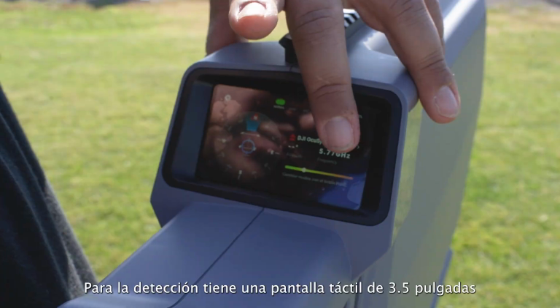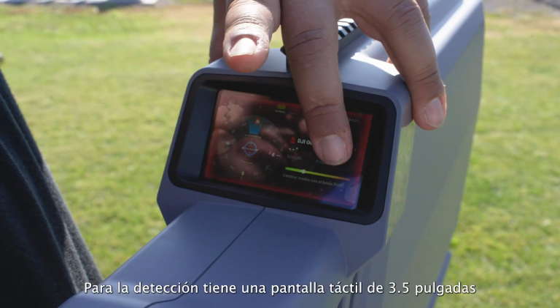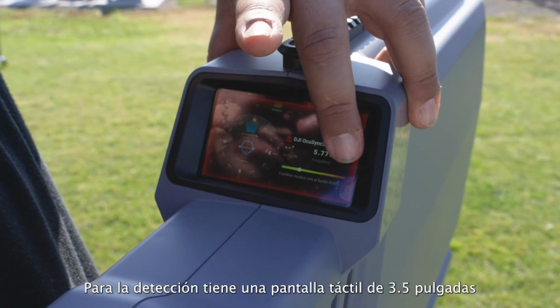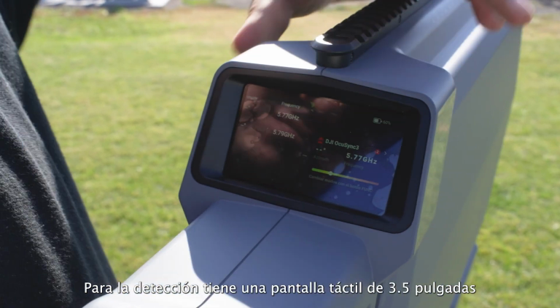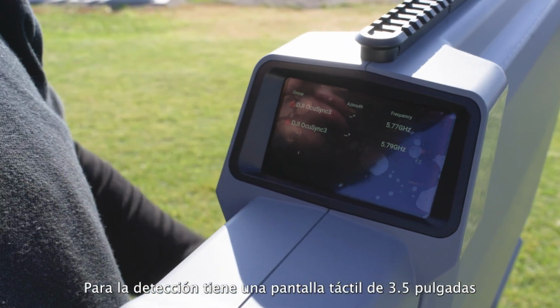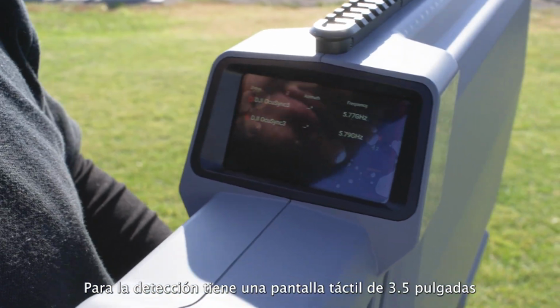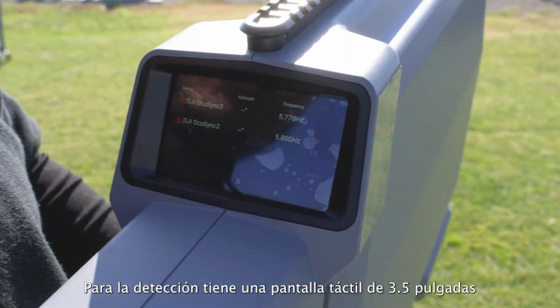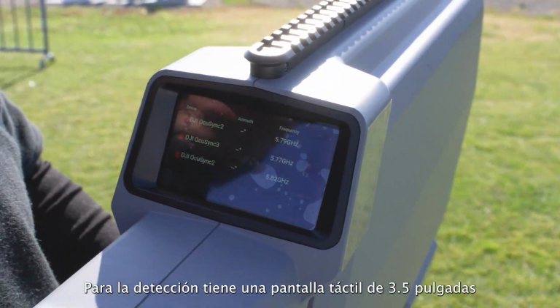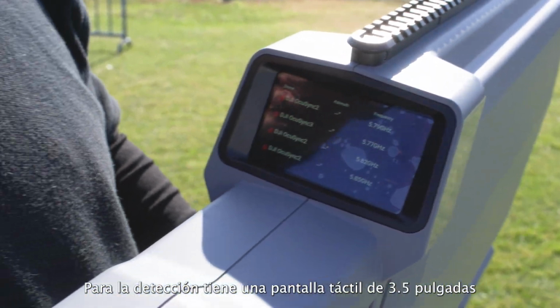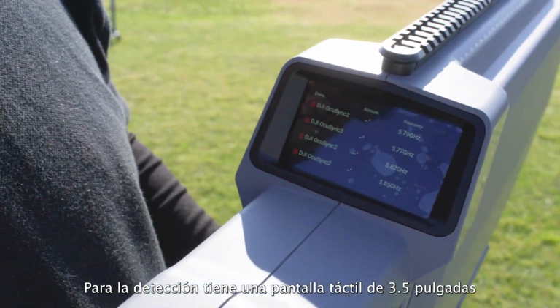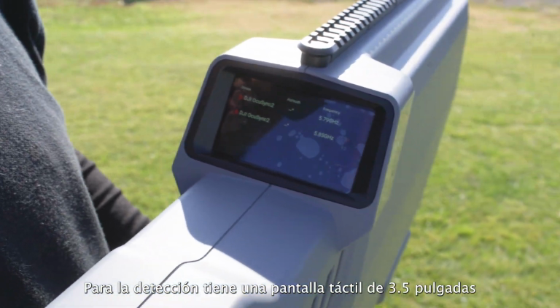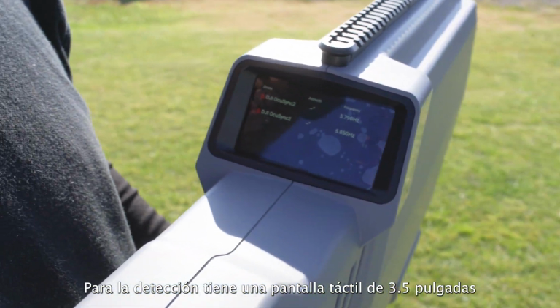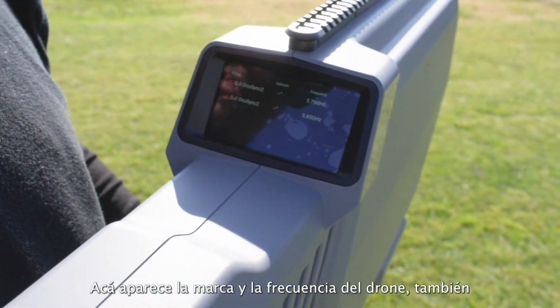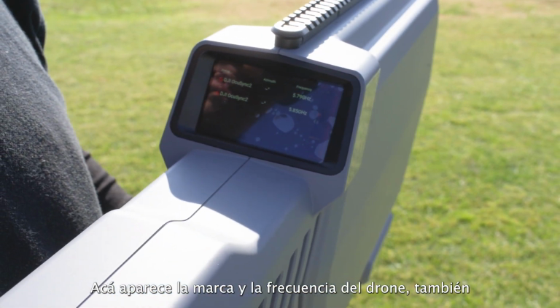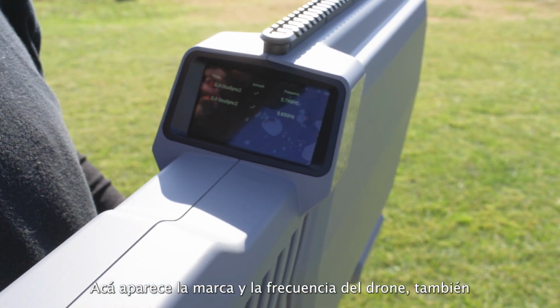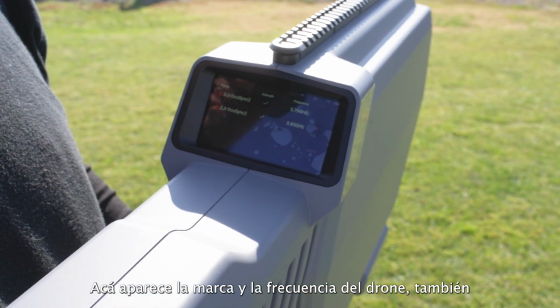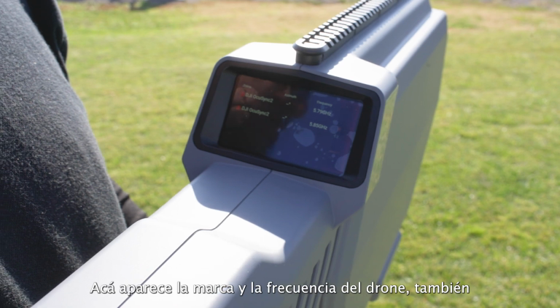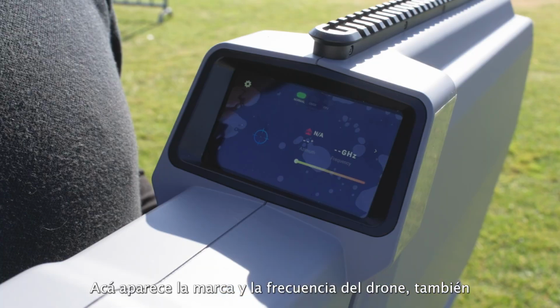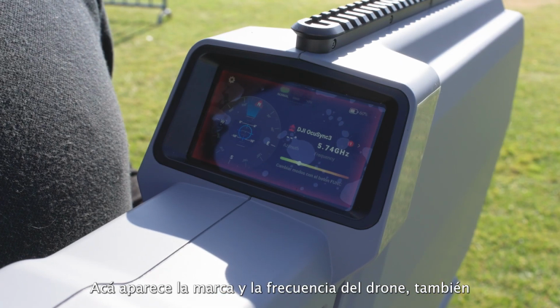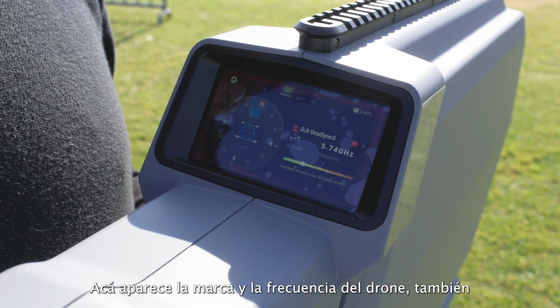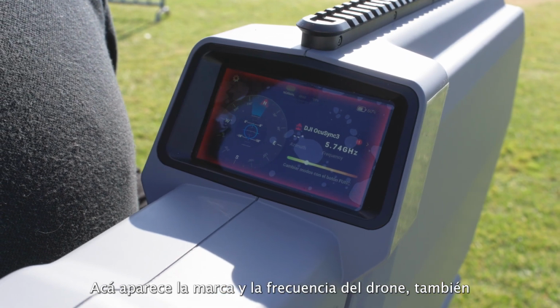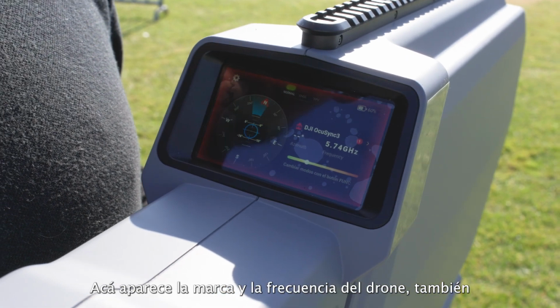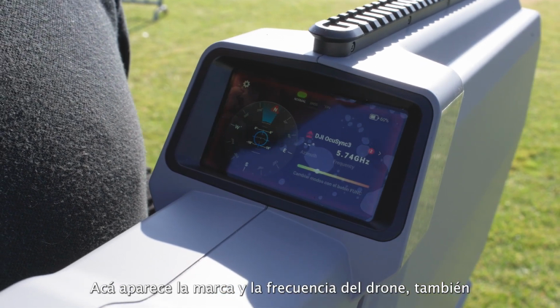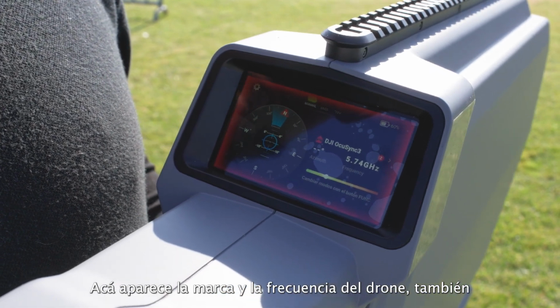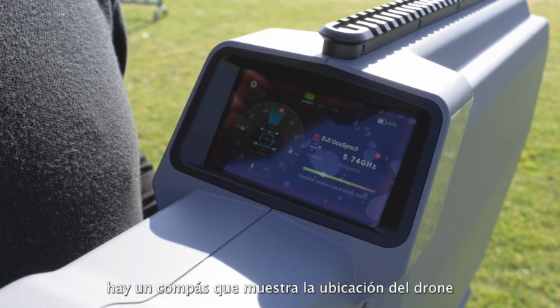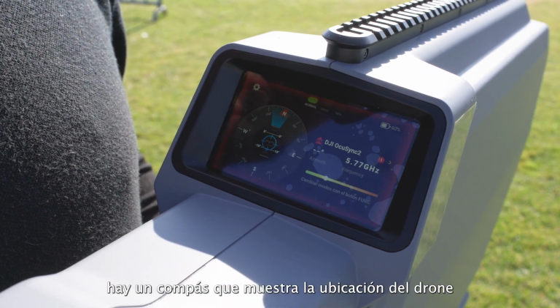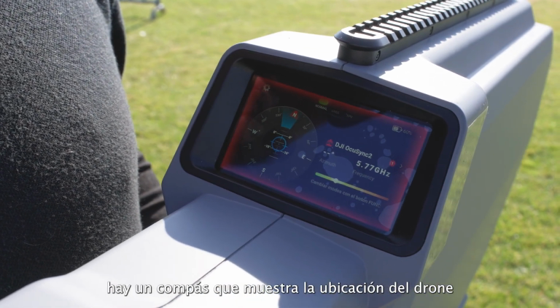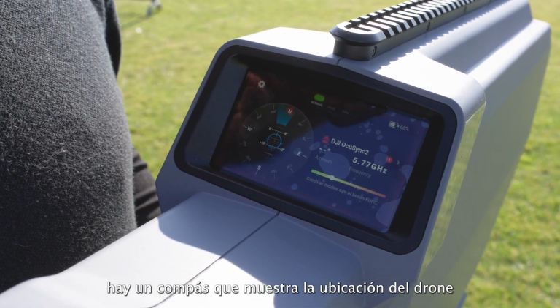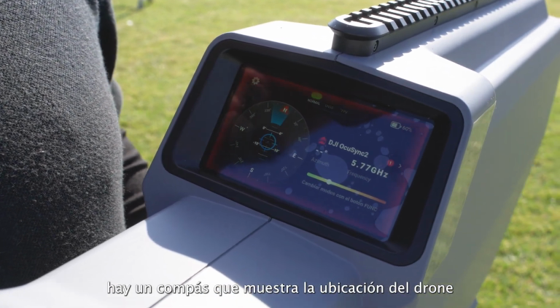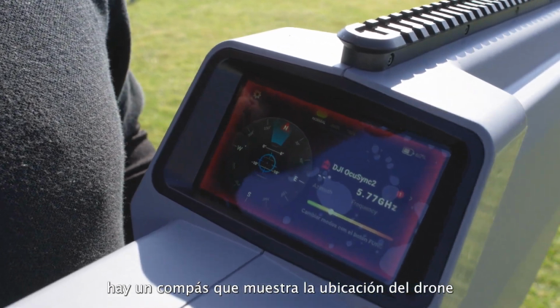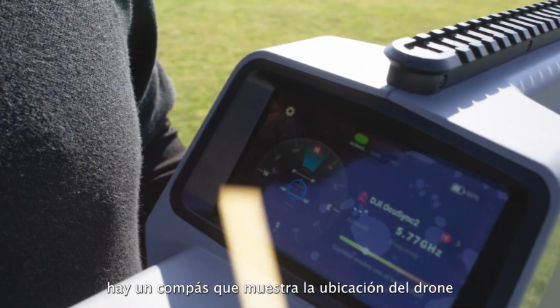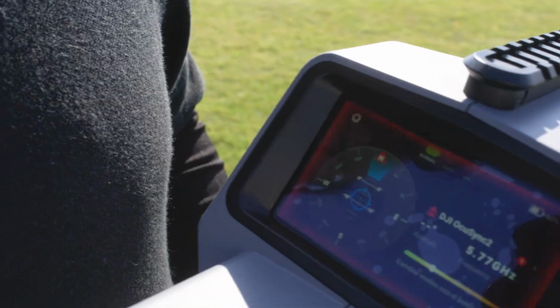For detection, there is a 3.5-inch touchscreen. Up here is the brand and the frequency of the drones, and there is also a compass that shows the direction of the drone.